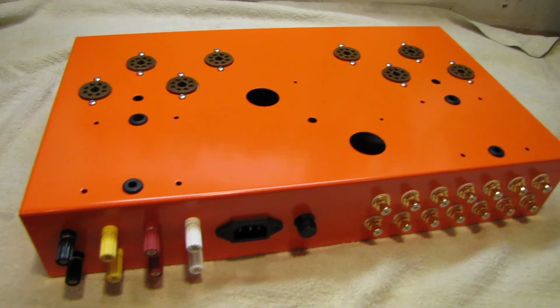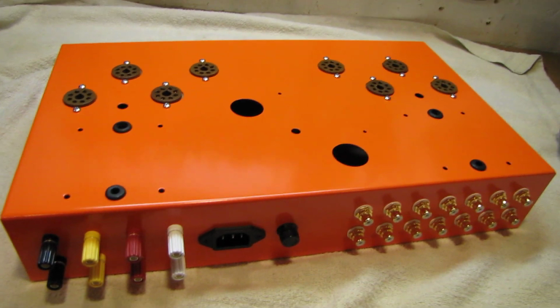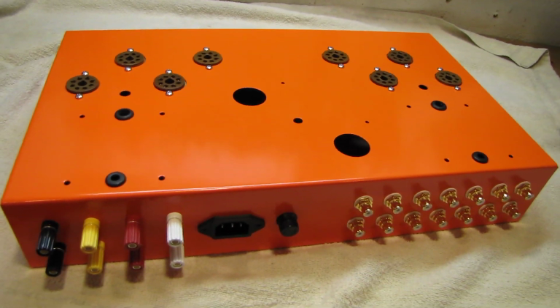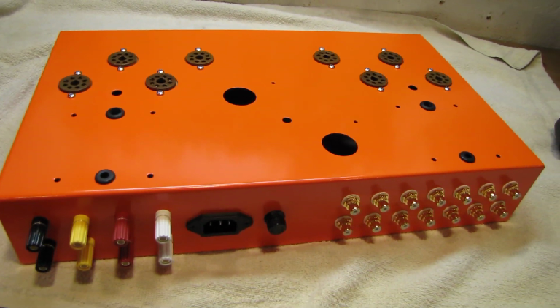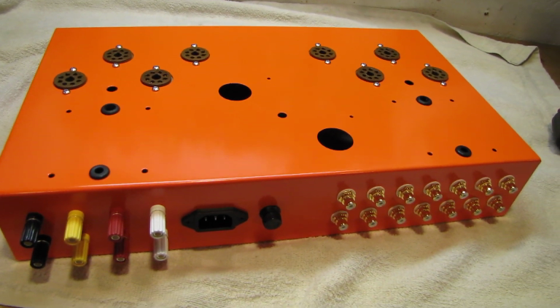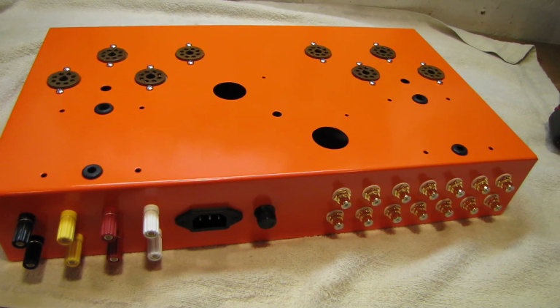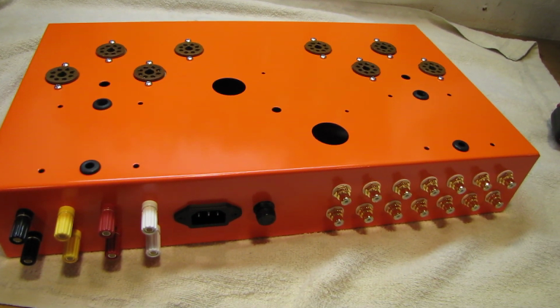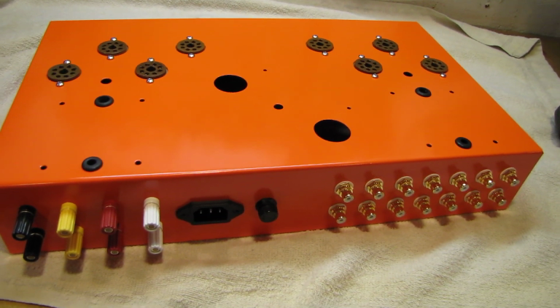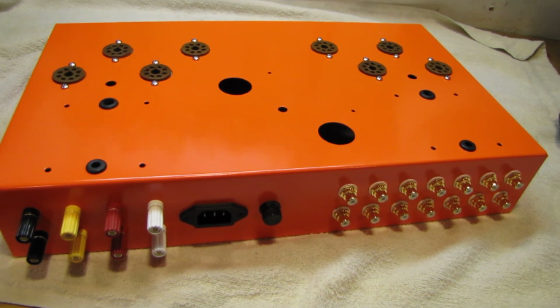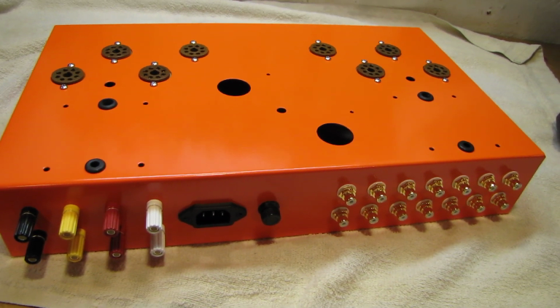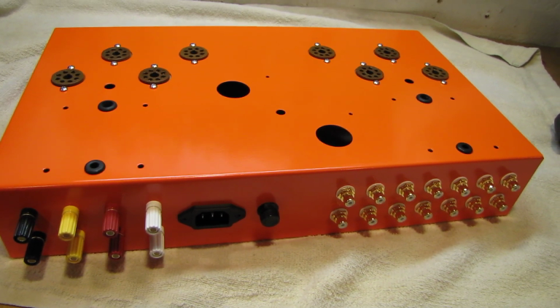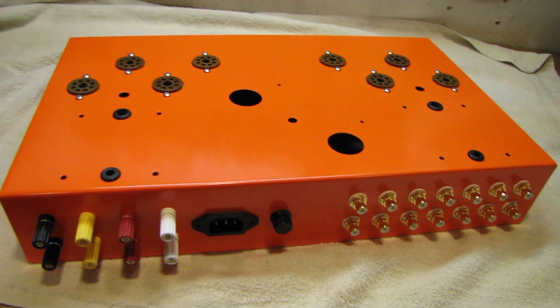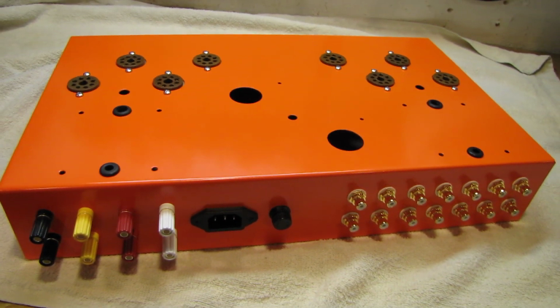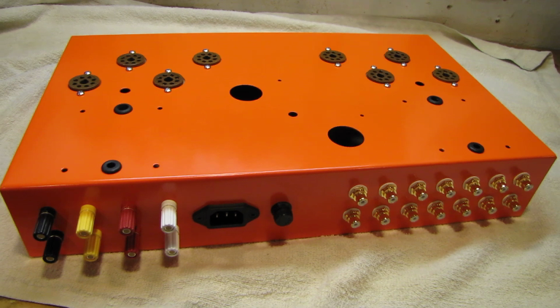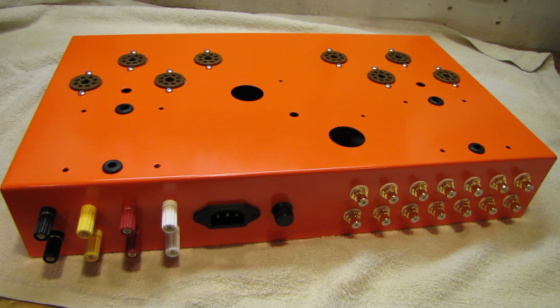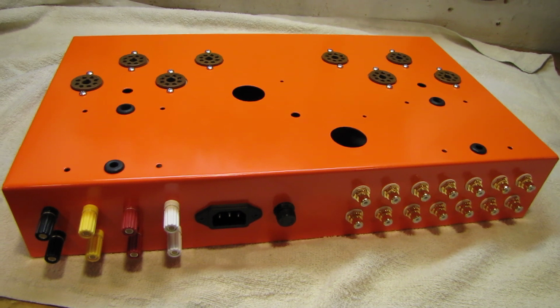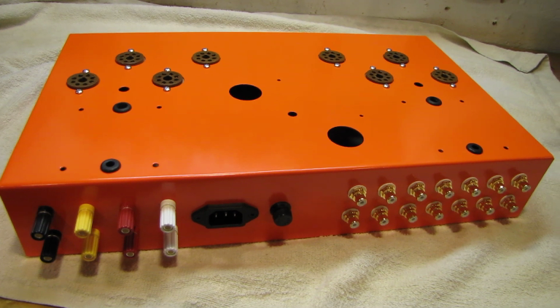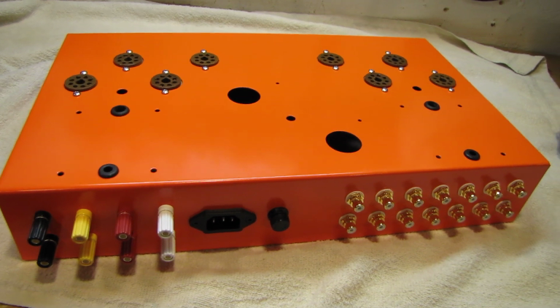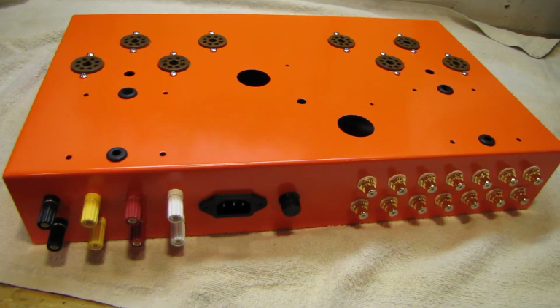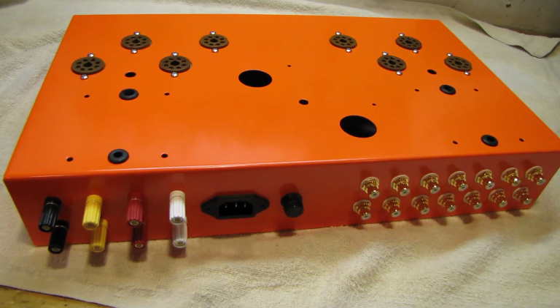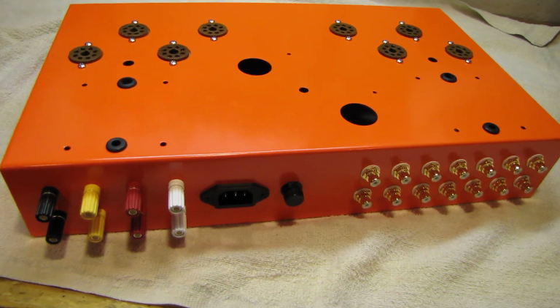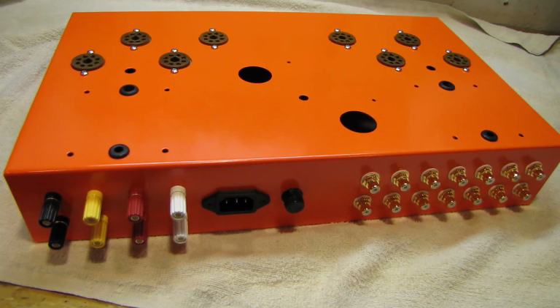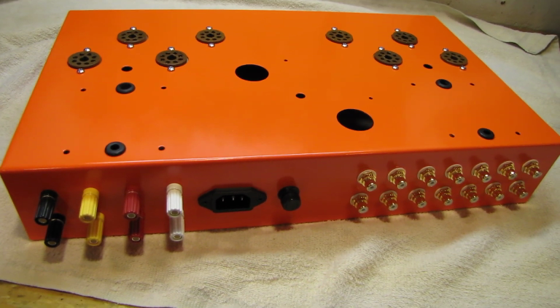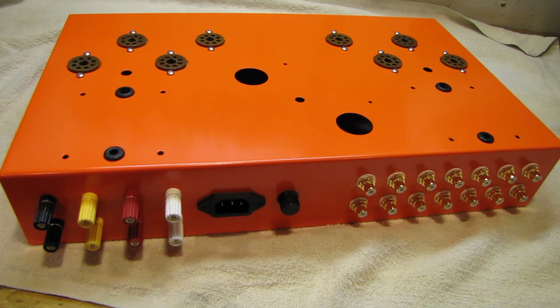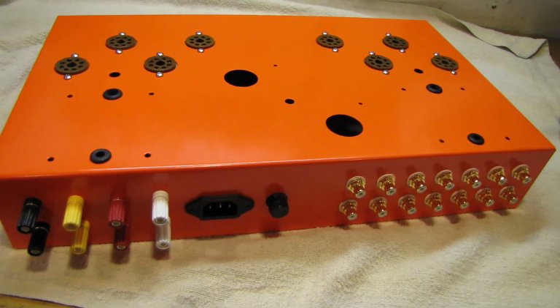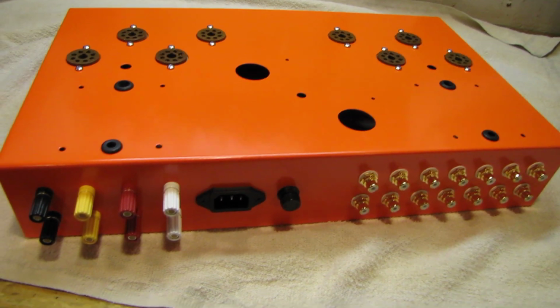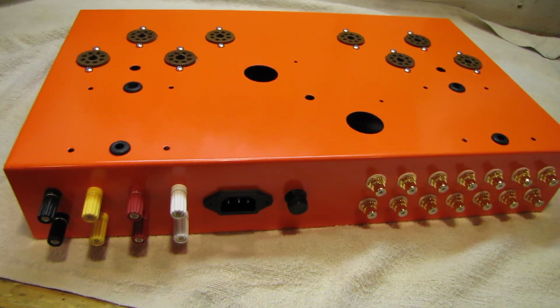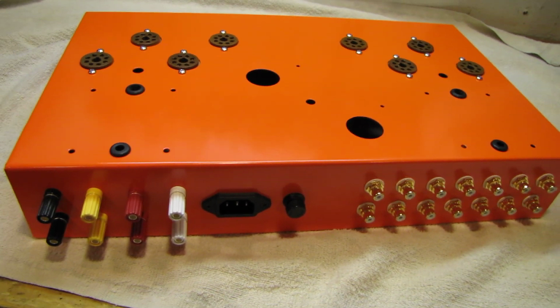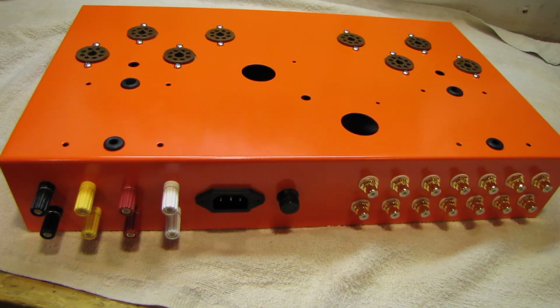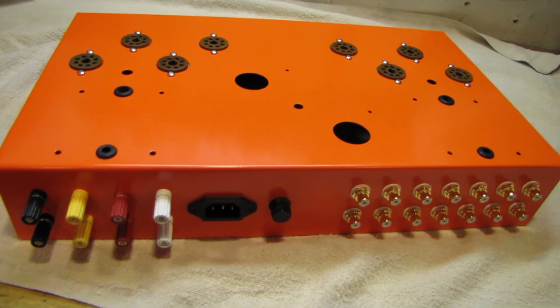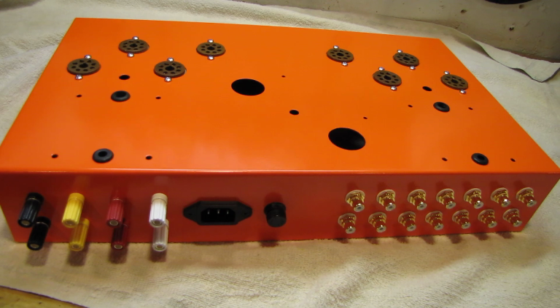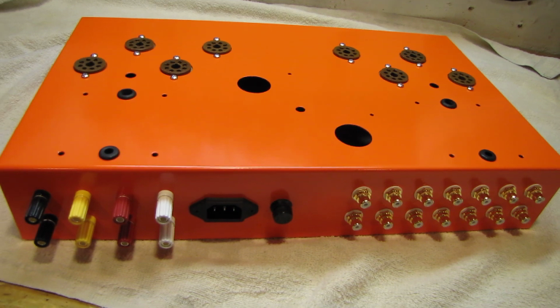I just started assembling this tonight and I'm looking forward to hearing this for the first time. It'll be a long time before it's done, but at least I've had some progress finally.